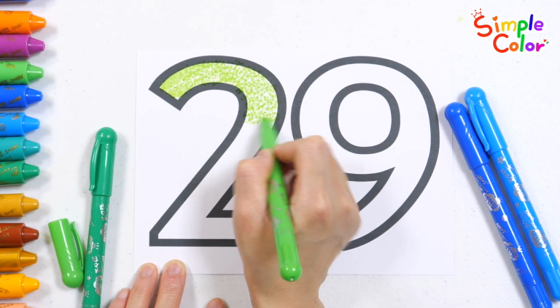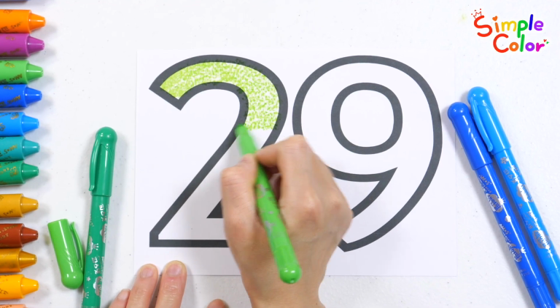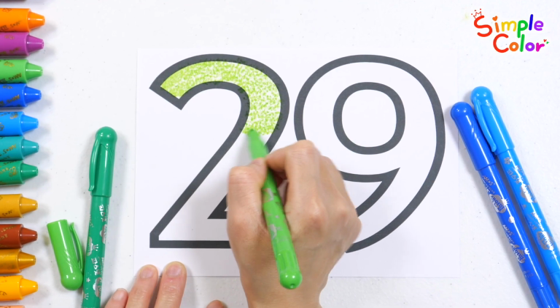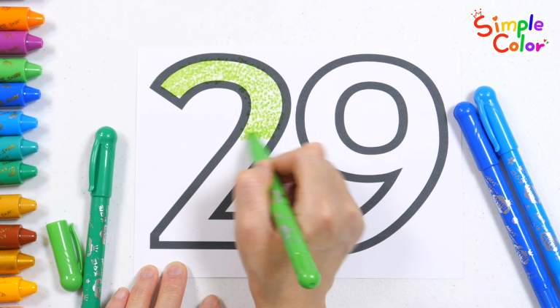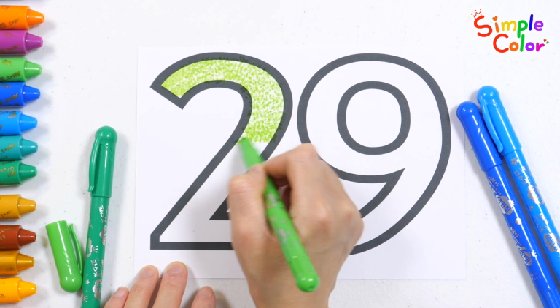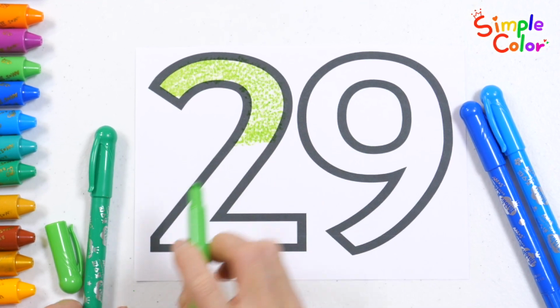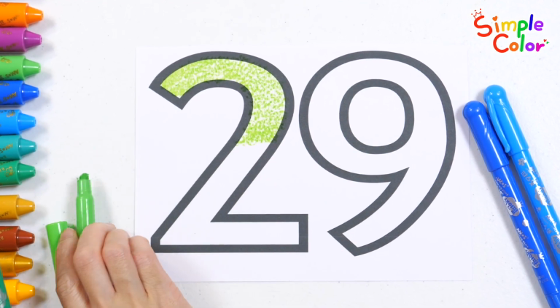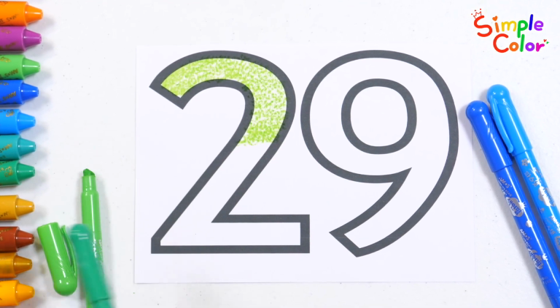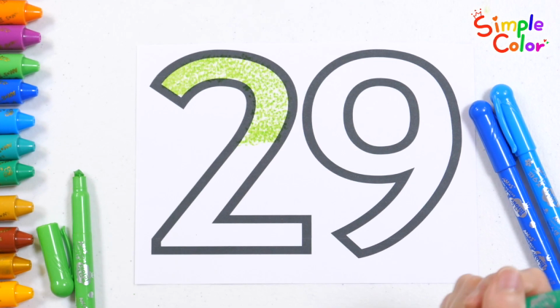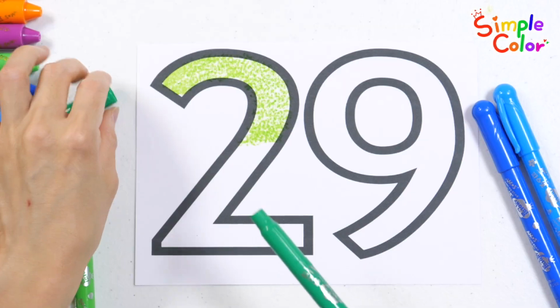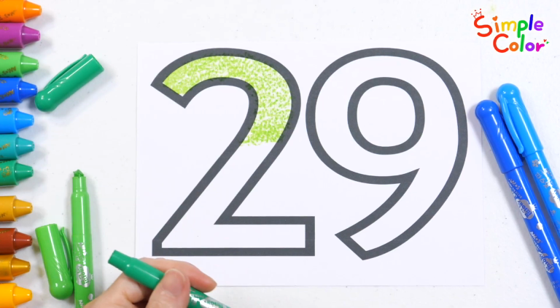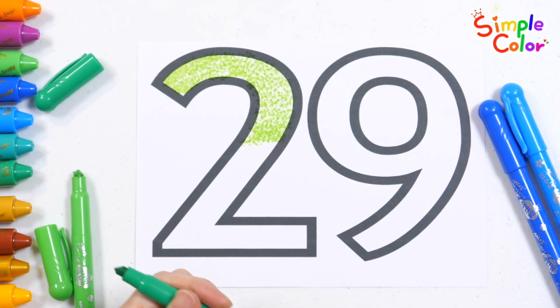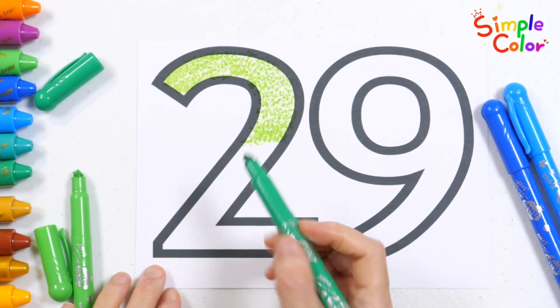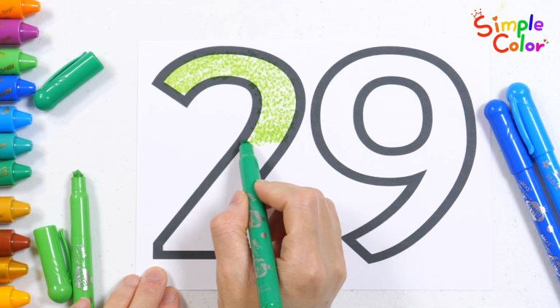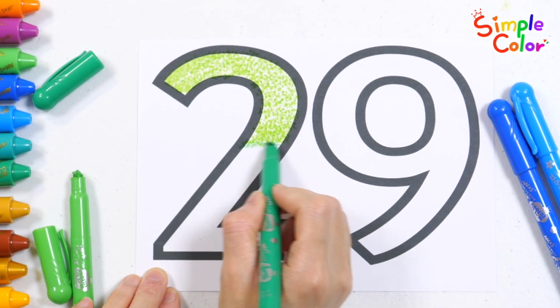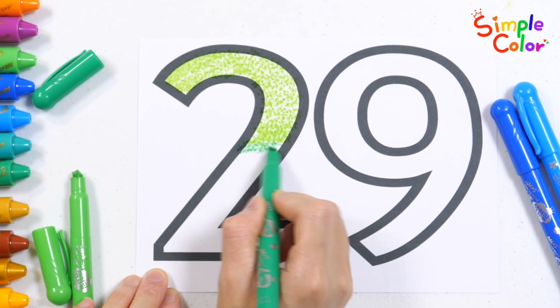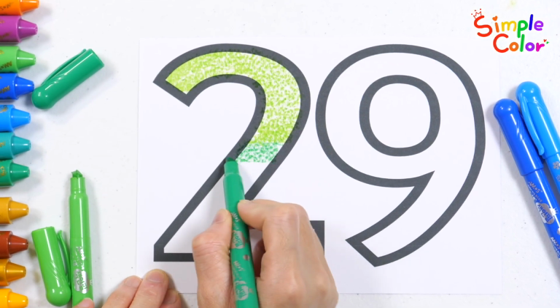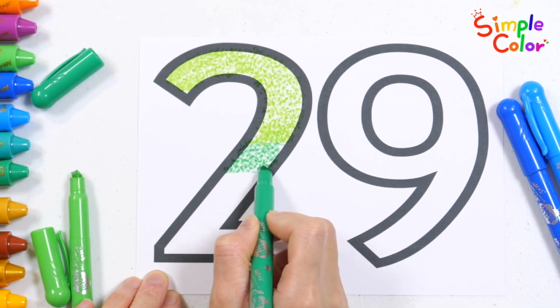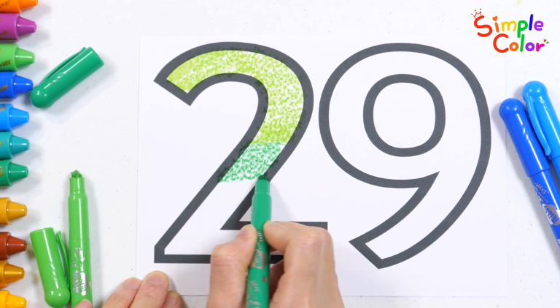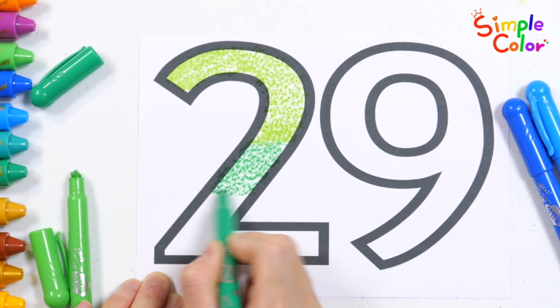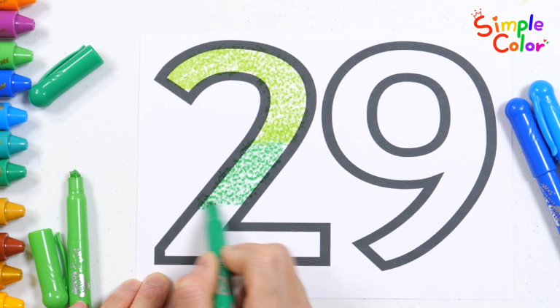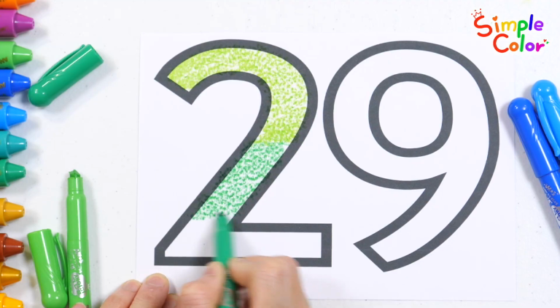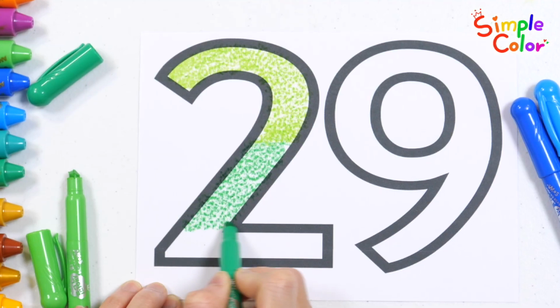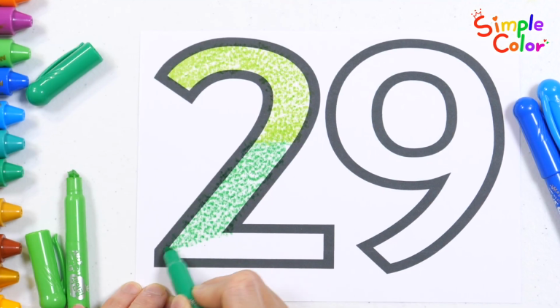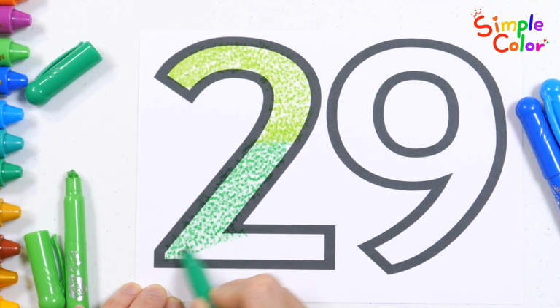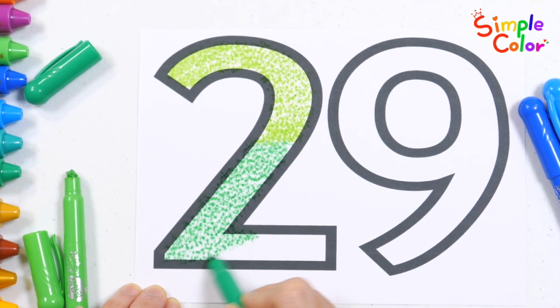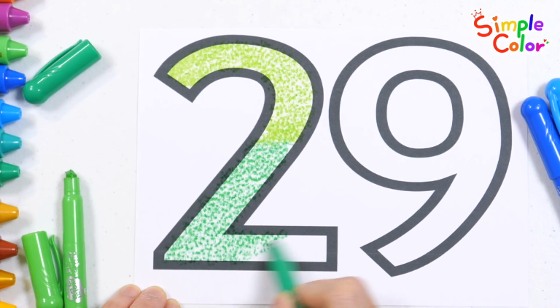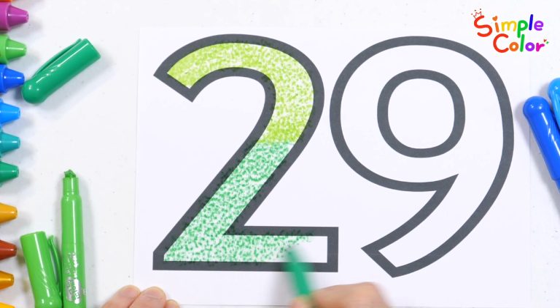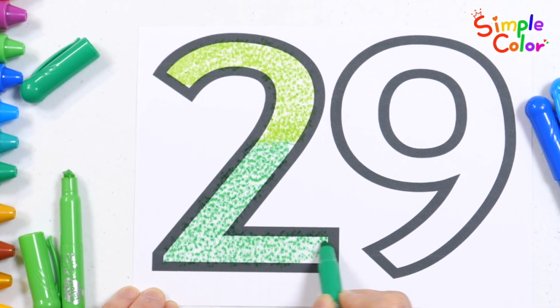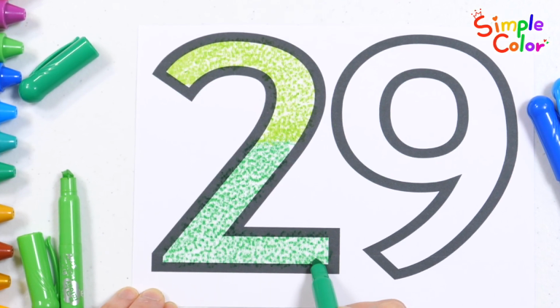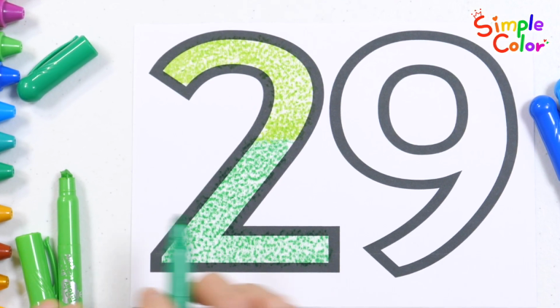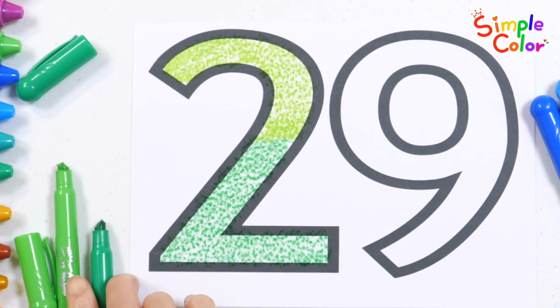1, 2, 3, 4, 5, 6, 7, 8, 9, 10. 1, 2, 3, 4, 5, 6, 7, 8, 9, 10. 1, 2, 3, 4, 5, 6, 8, 9, 10.